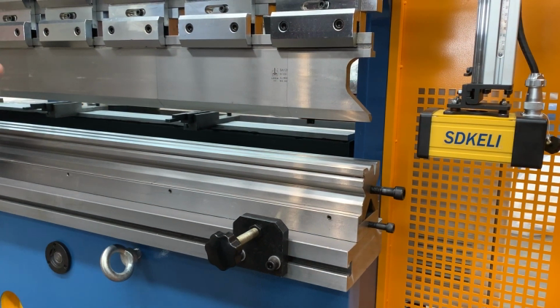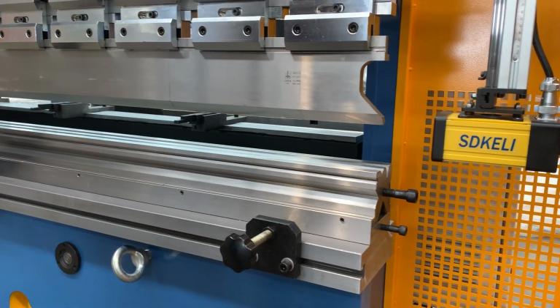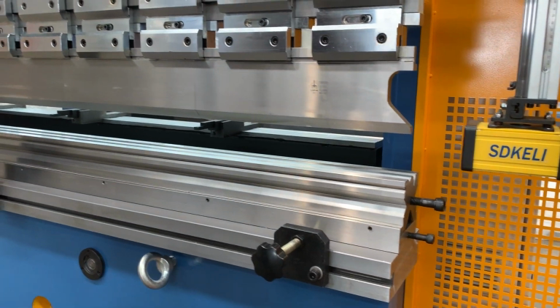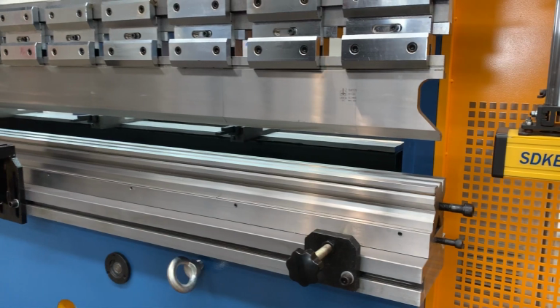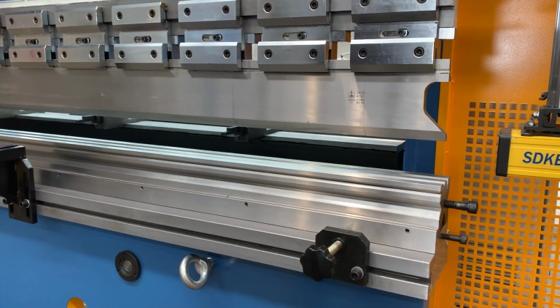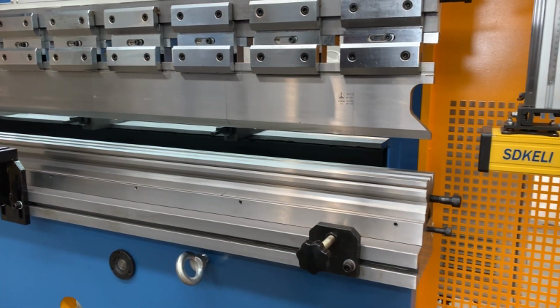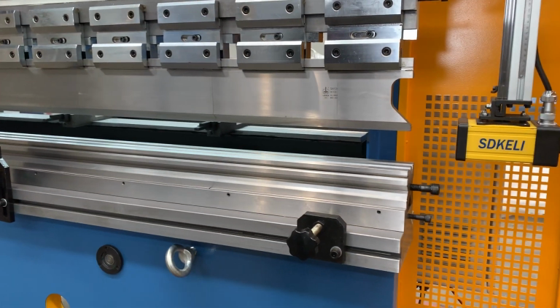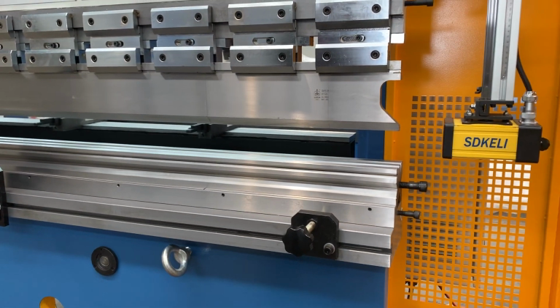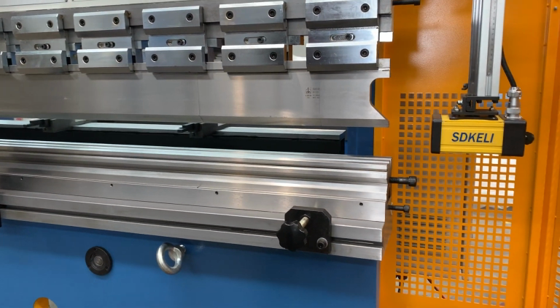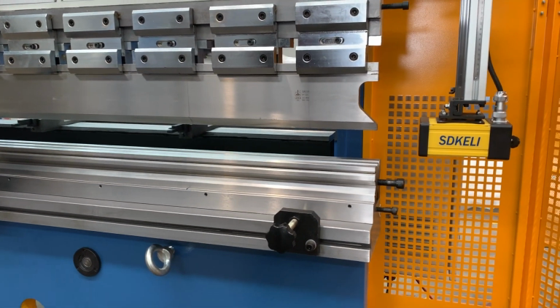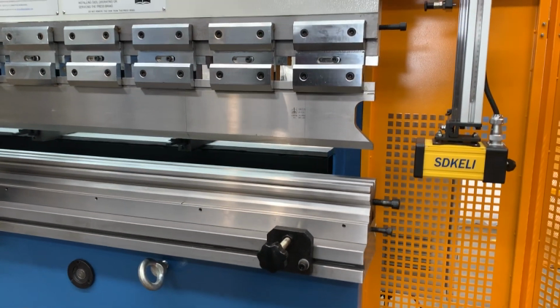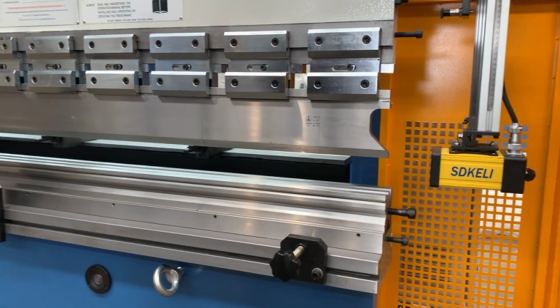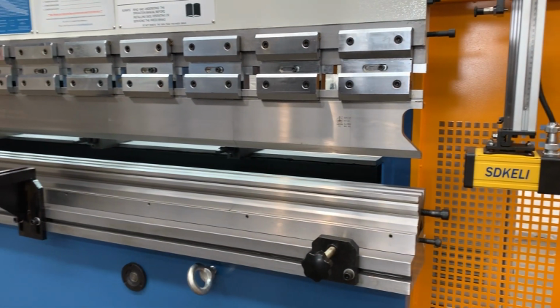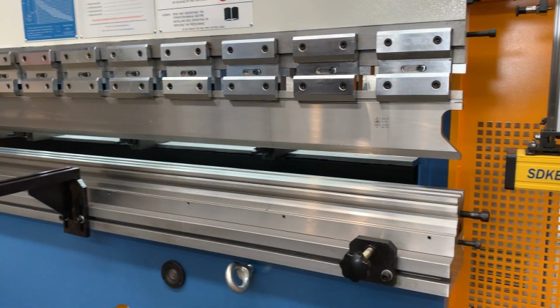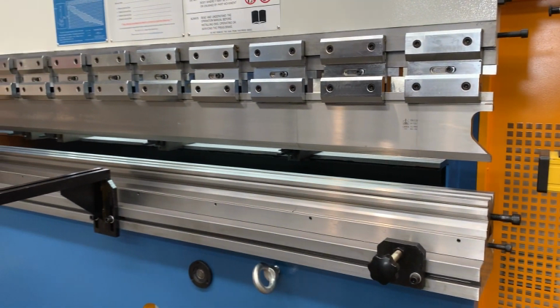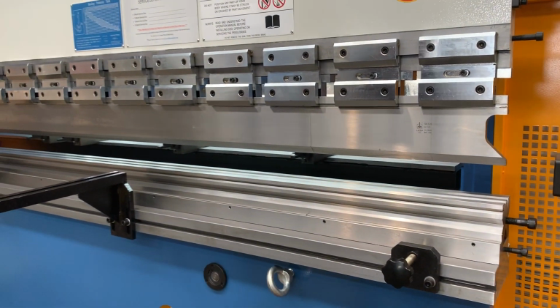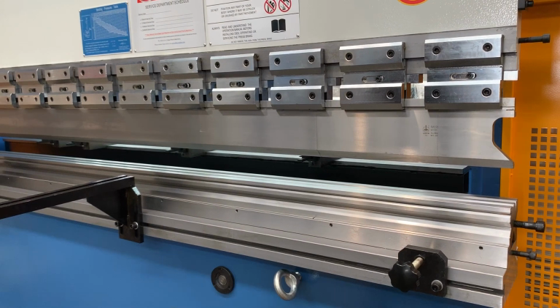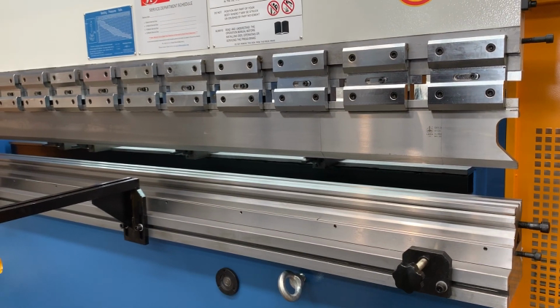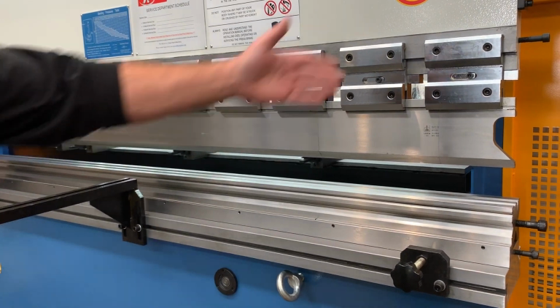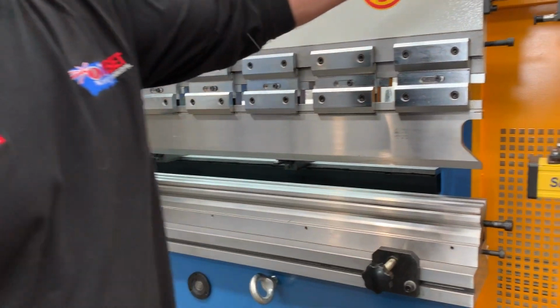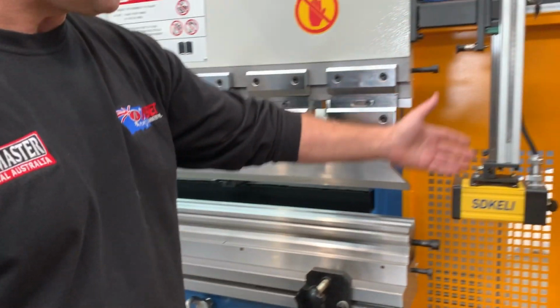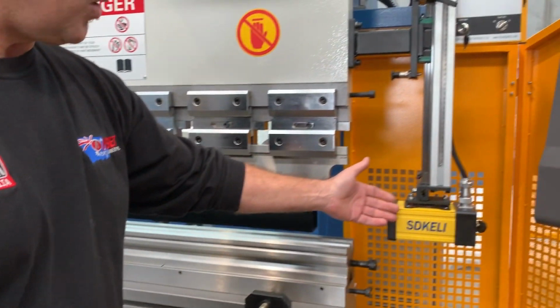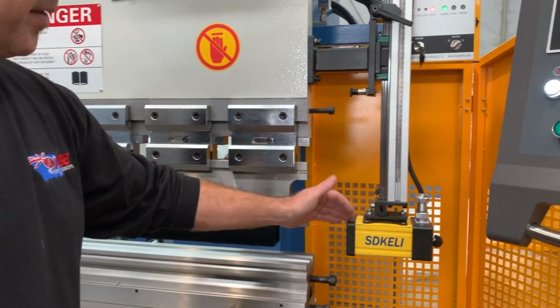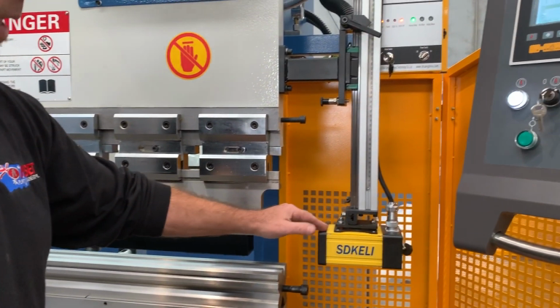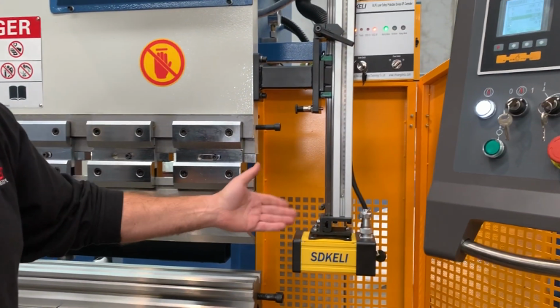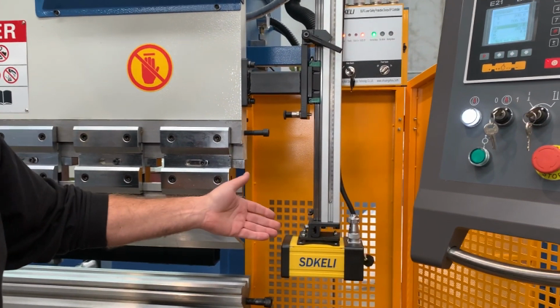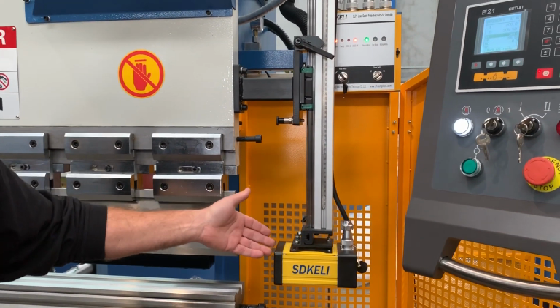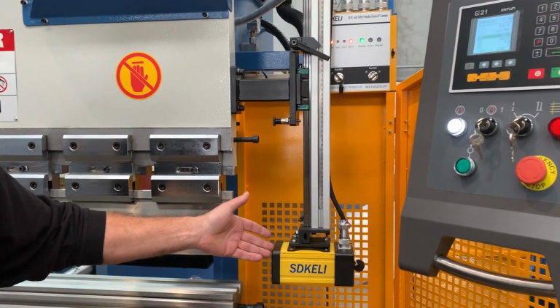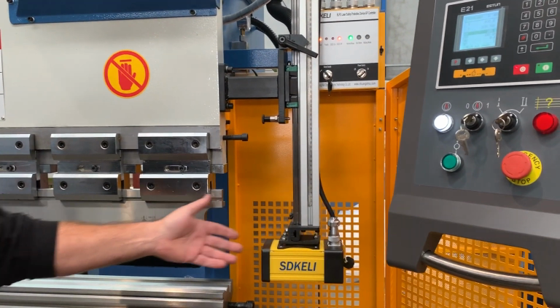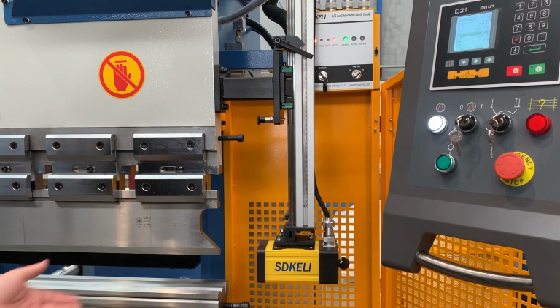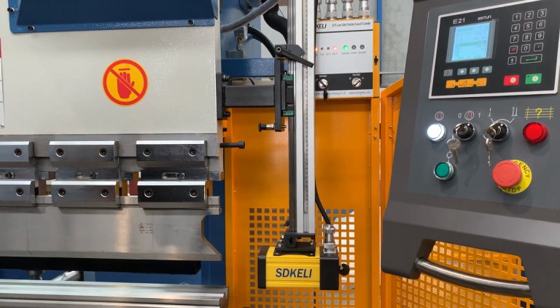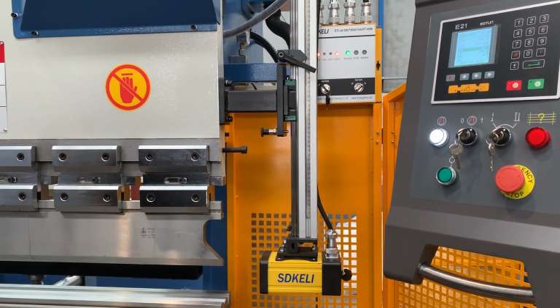Very heavy duty build quality on these machines. We've been selling these for well over 15 years and we've just kept on improving. Laser guards are also available — they are optional but we can make them very affordable.